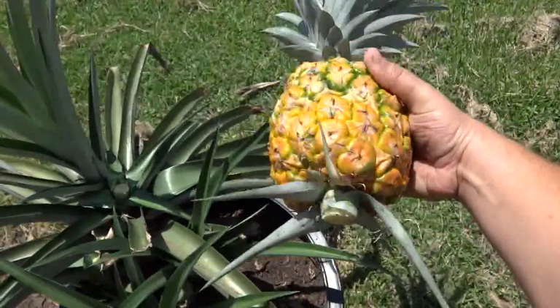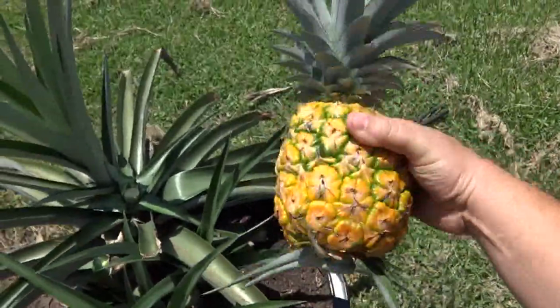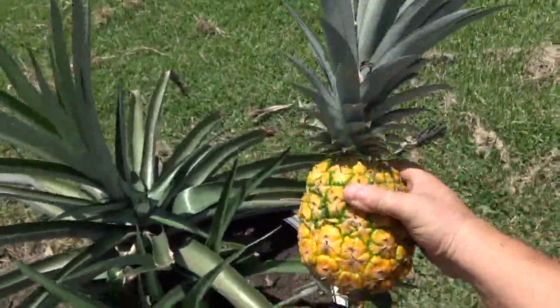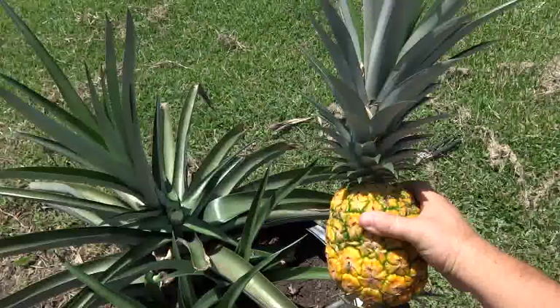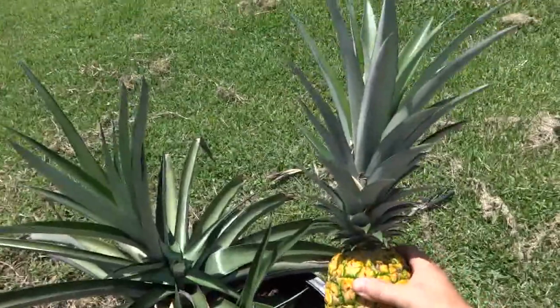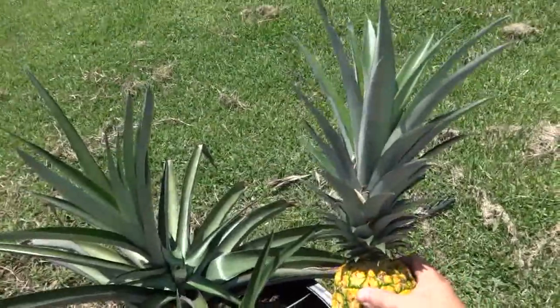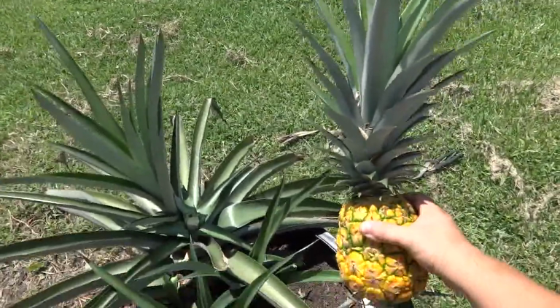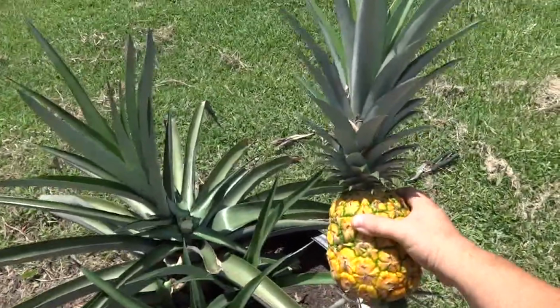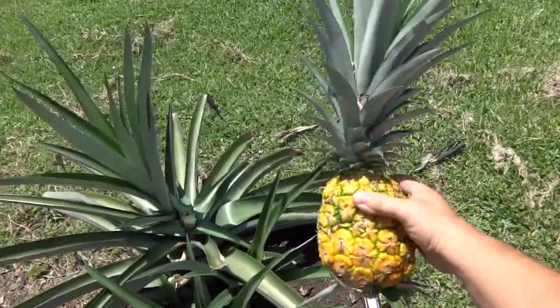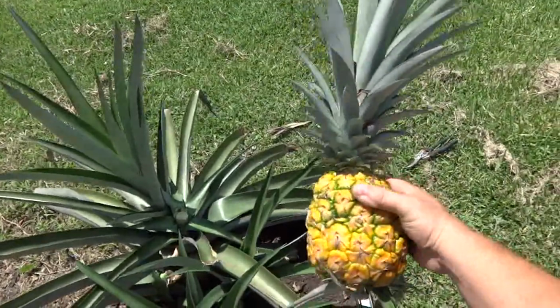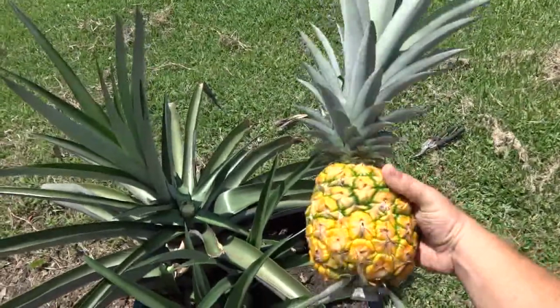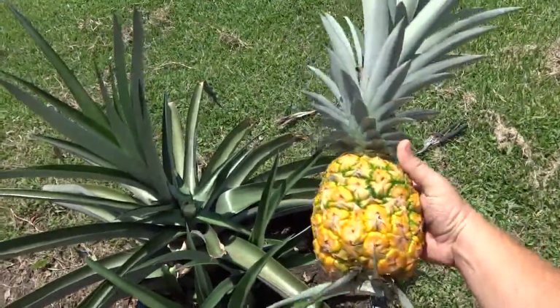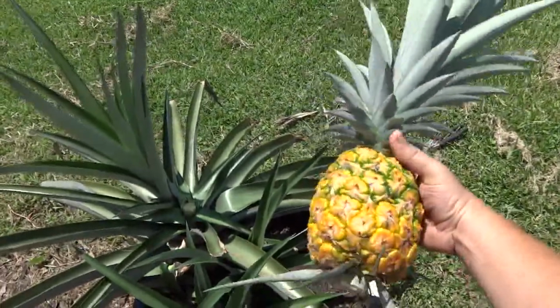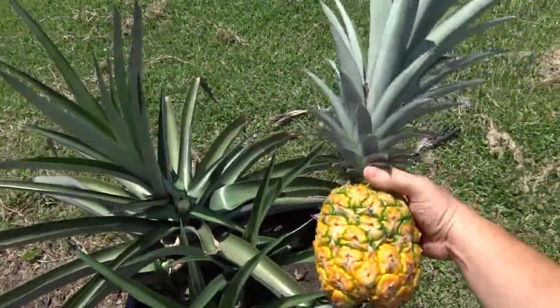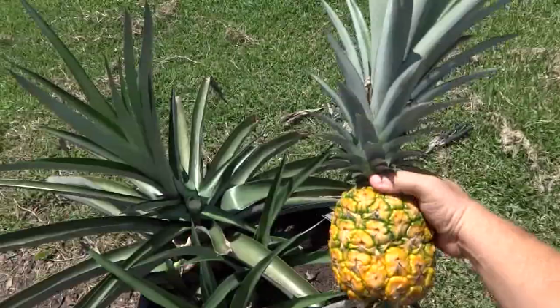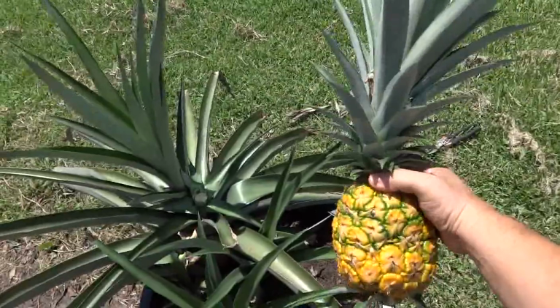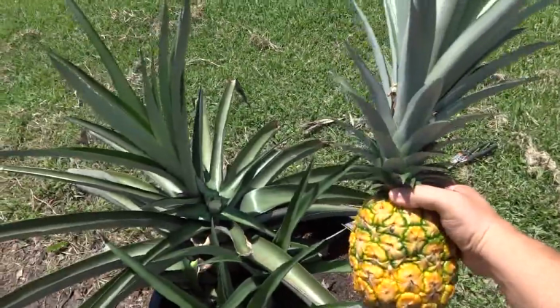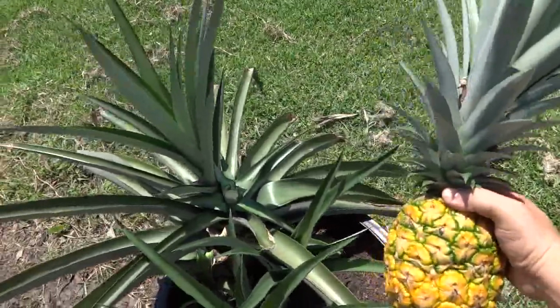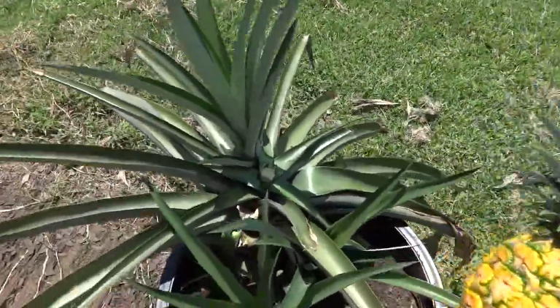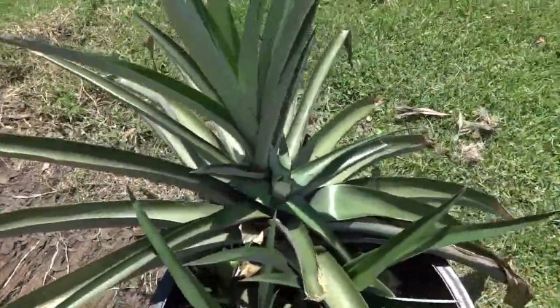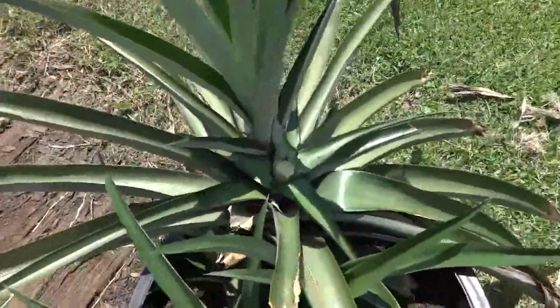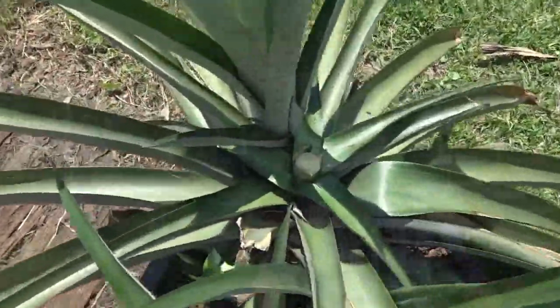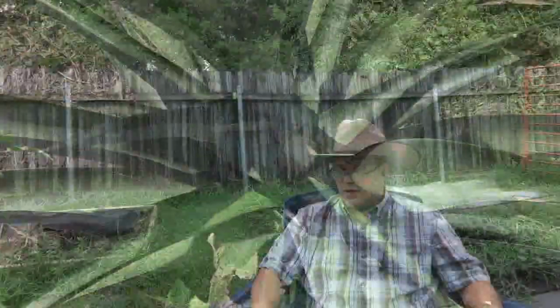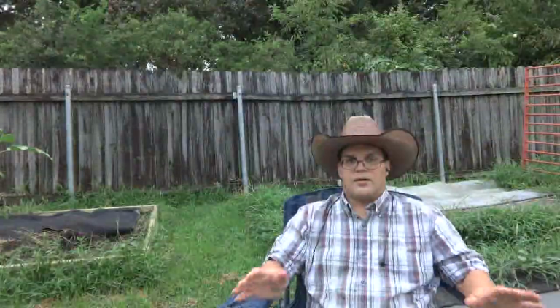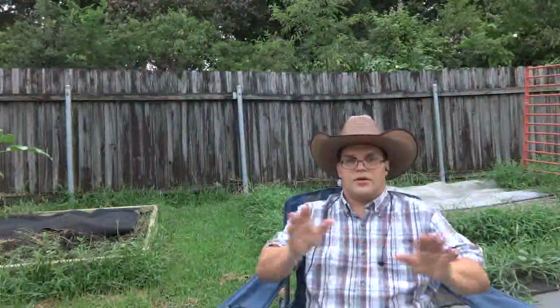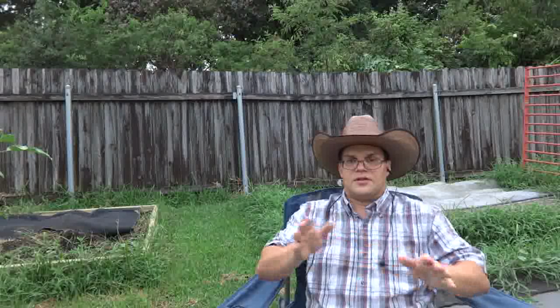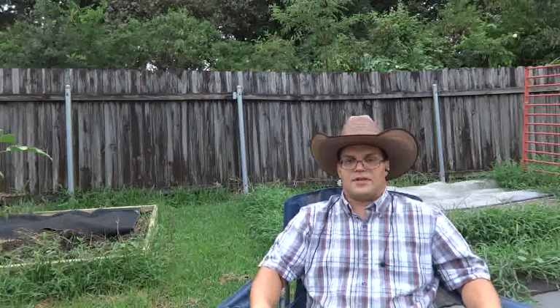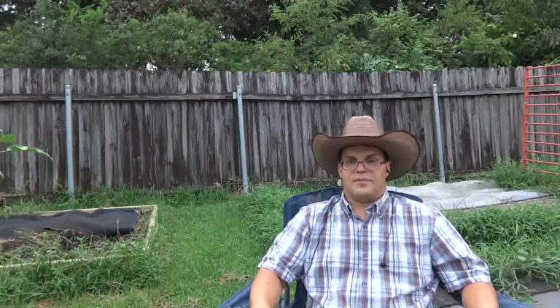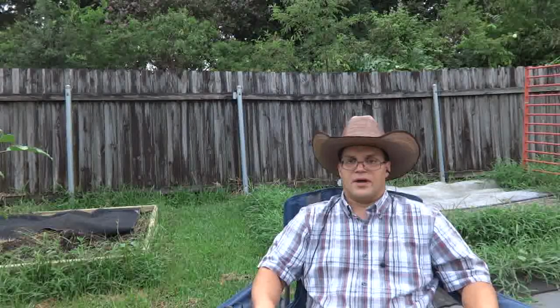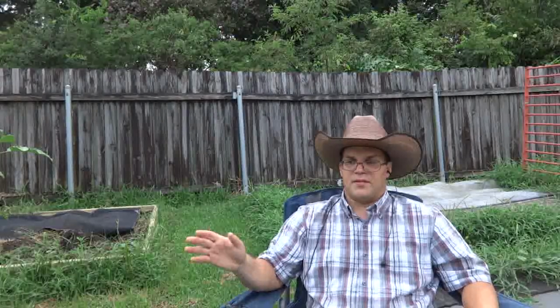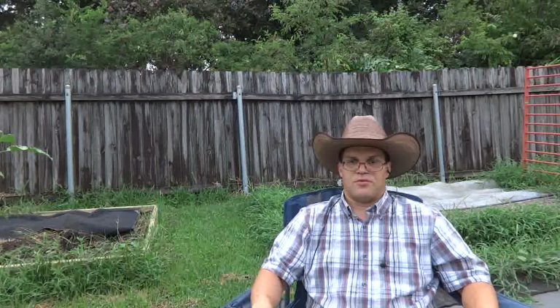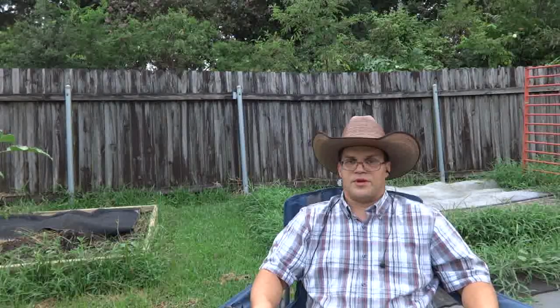About two years growing, and like I said, it's not really about what's coming out of the garden or anything else — it's just a novelty thing of growing your own pineapple.